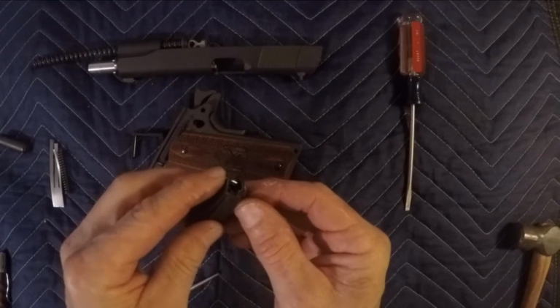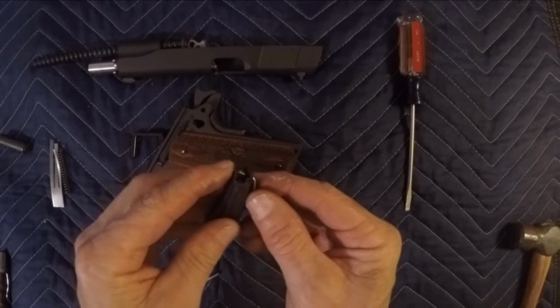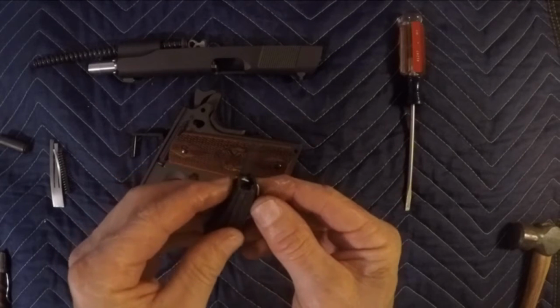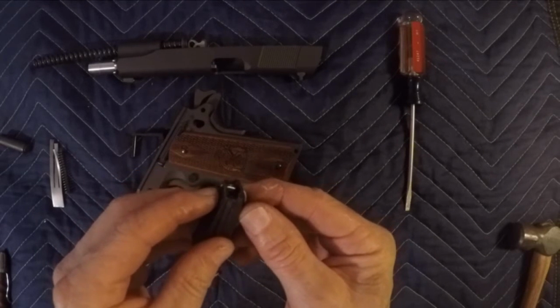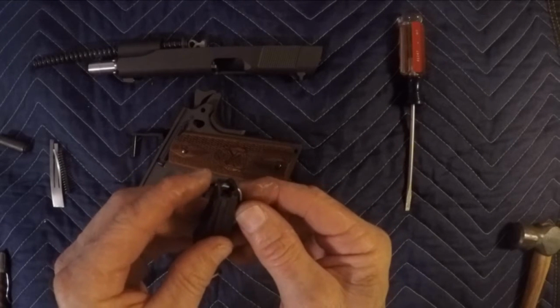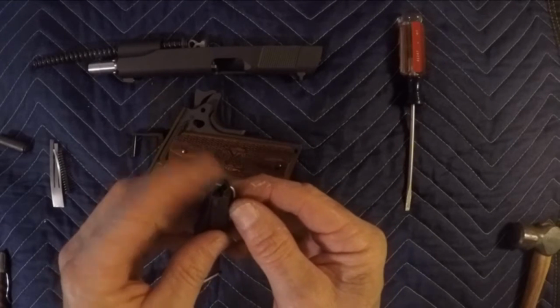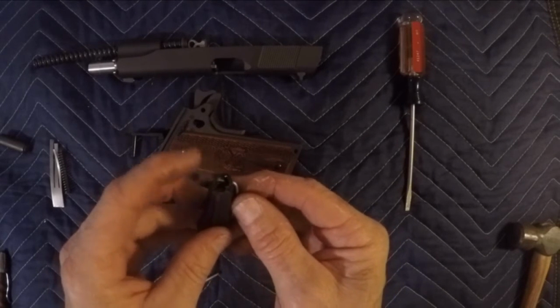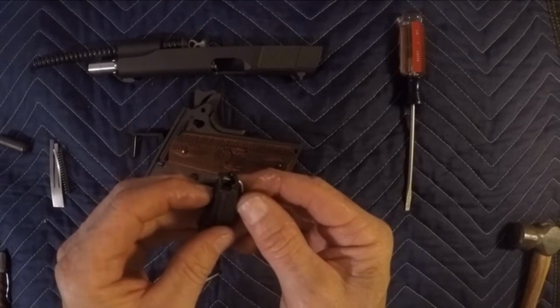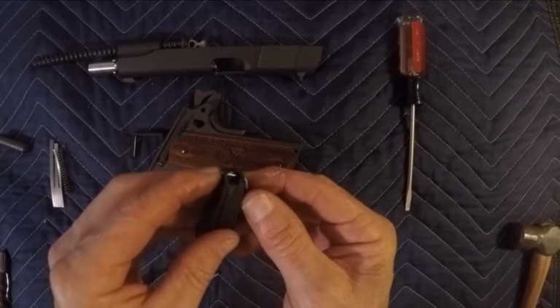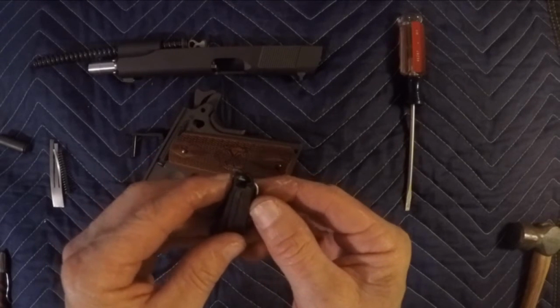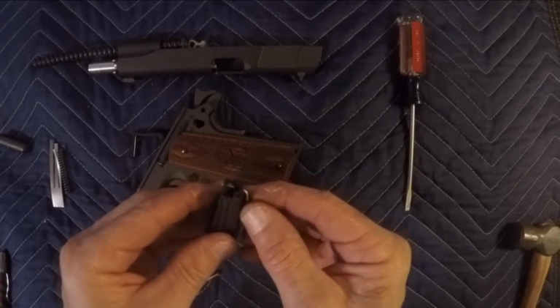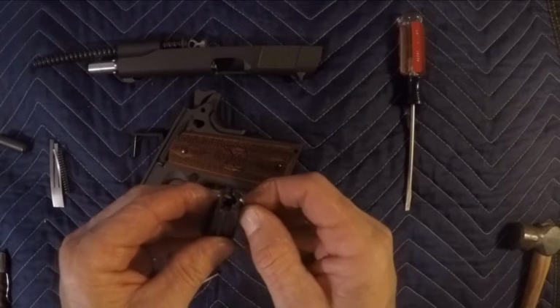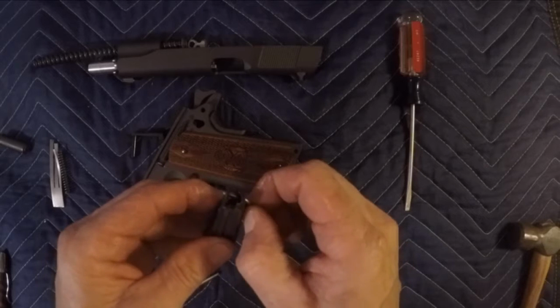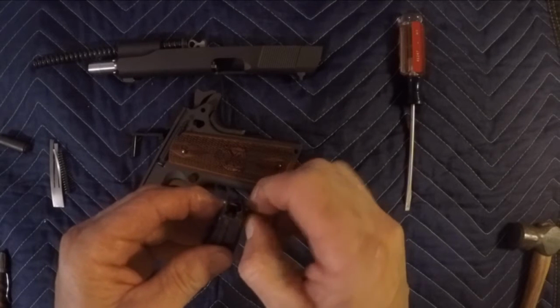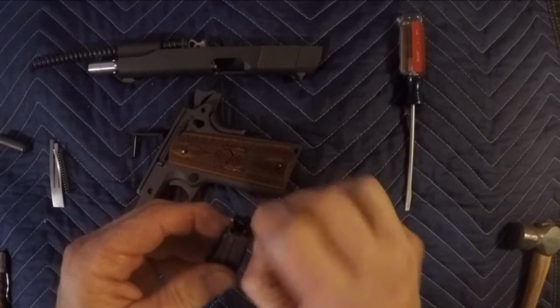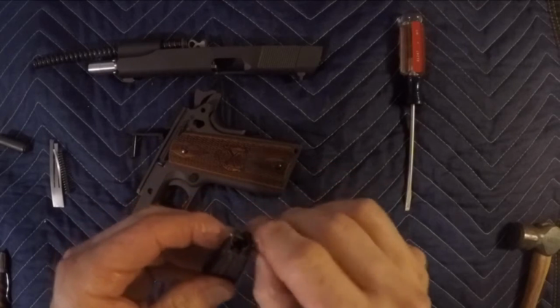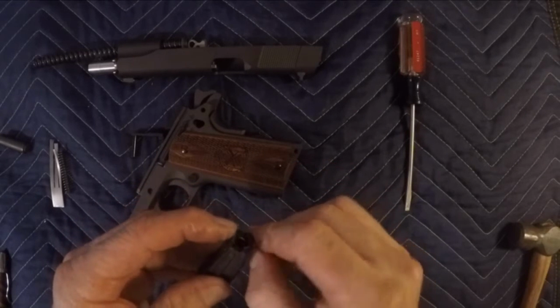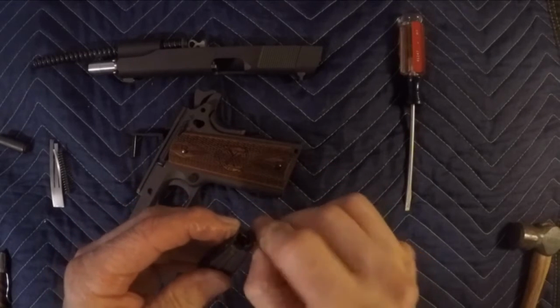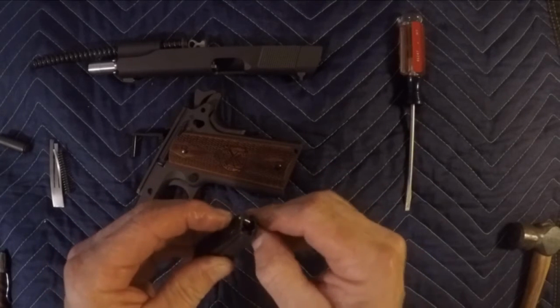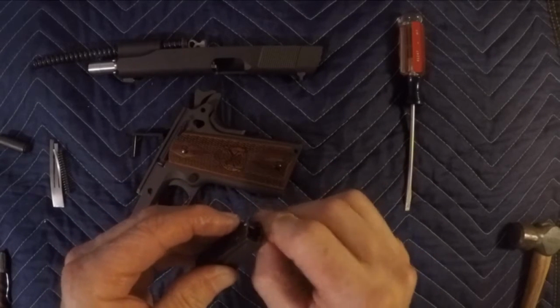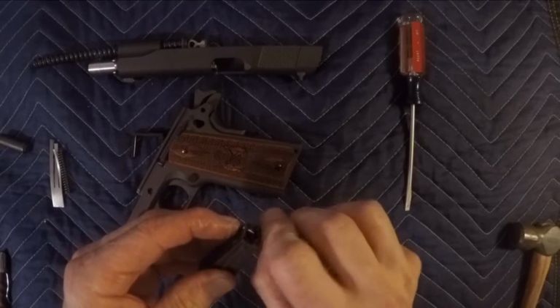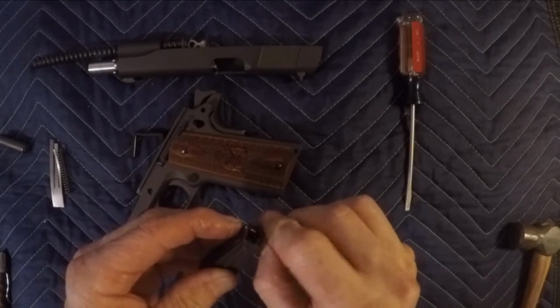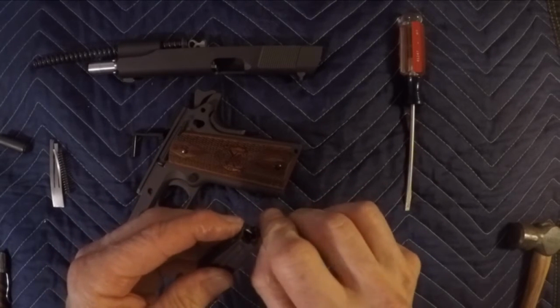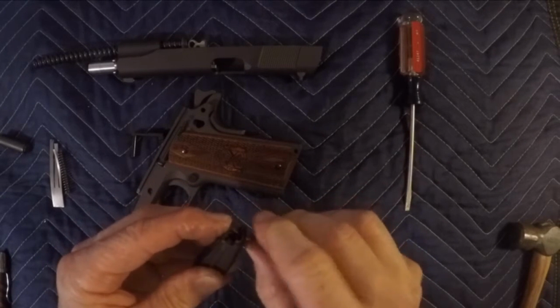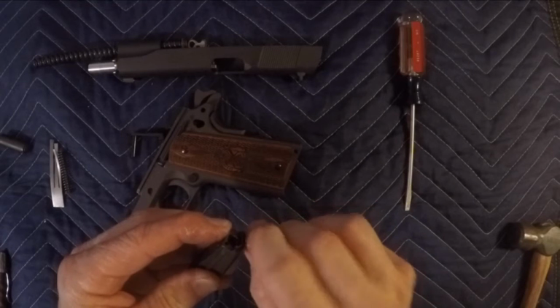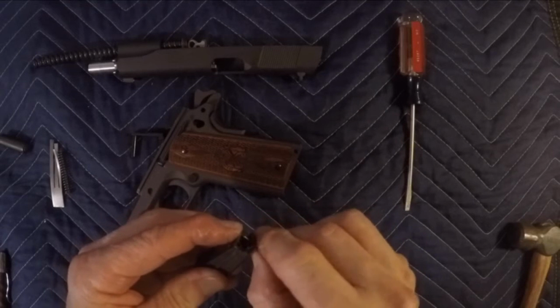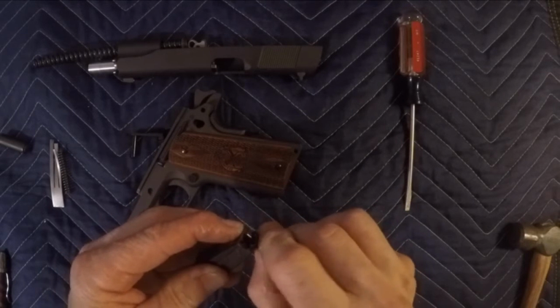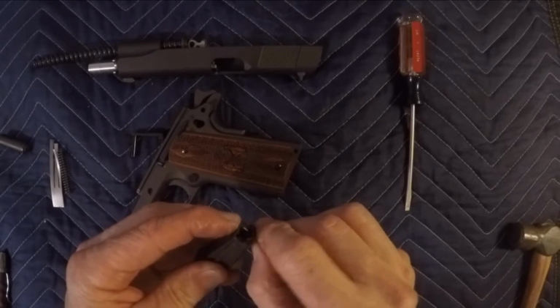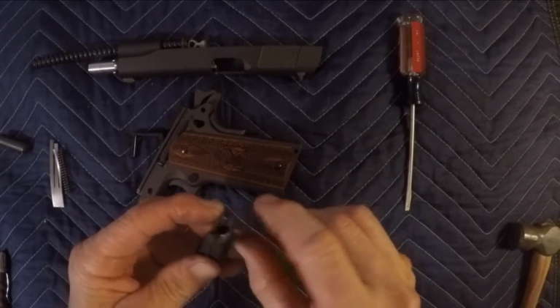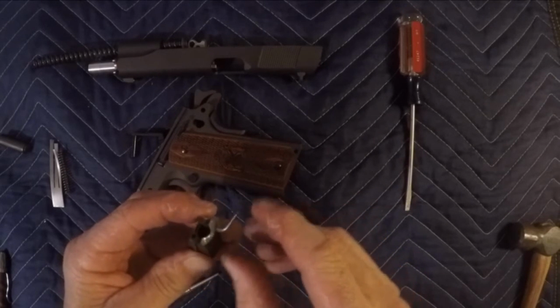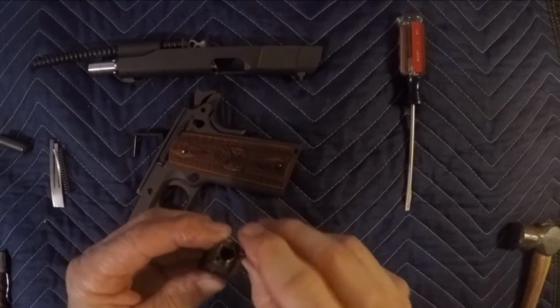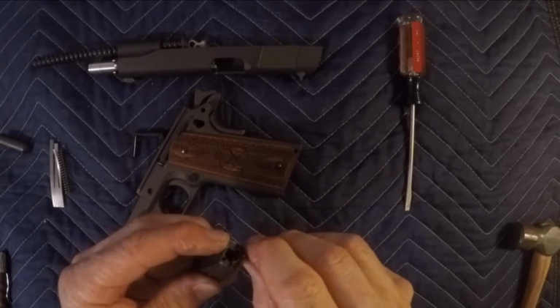You can see that pin we put in there to hold the spring from going off — it kind of sticks out a little bit. Try and work it out just enough so you're able to slide this back in. There we go.